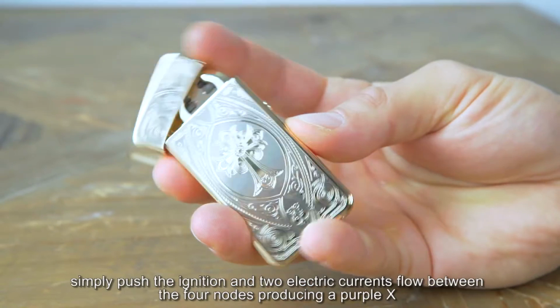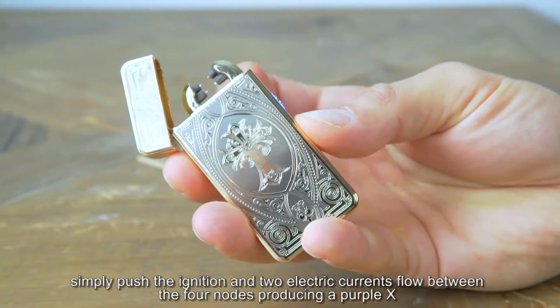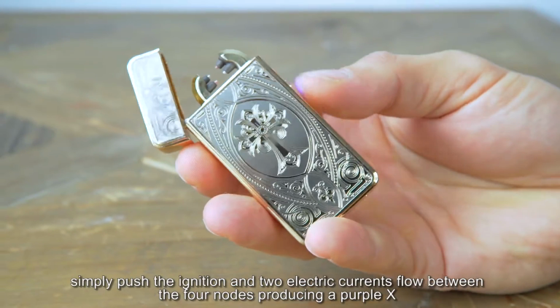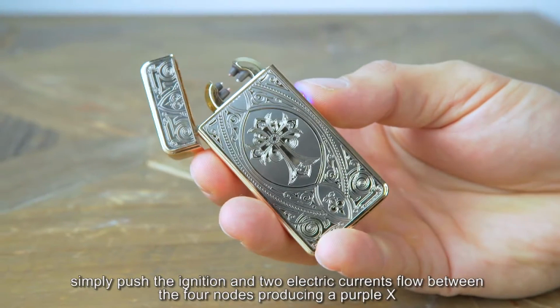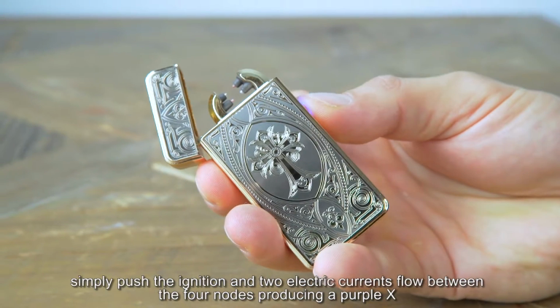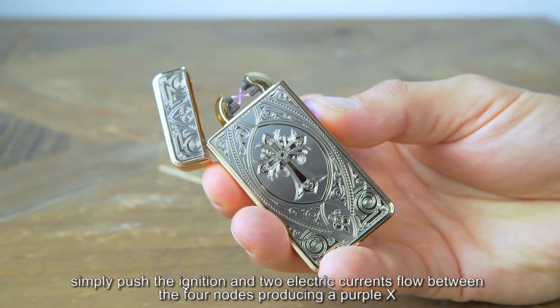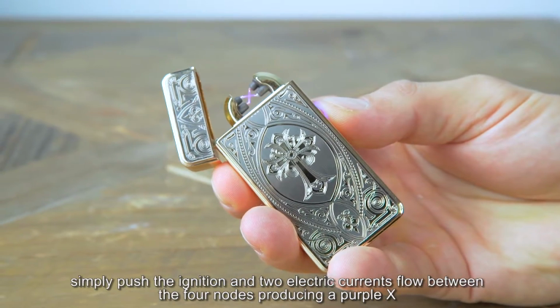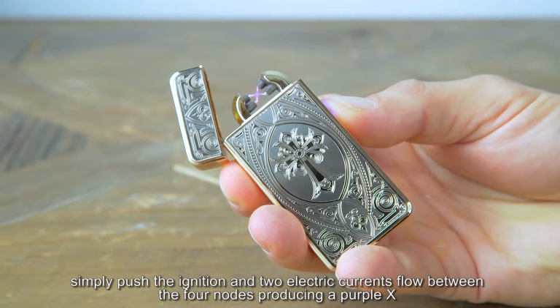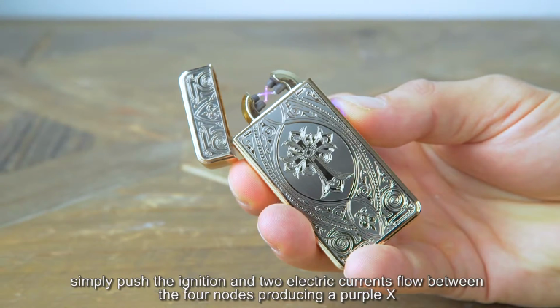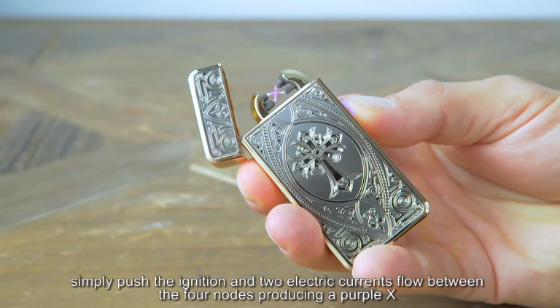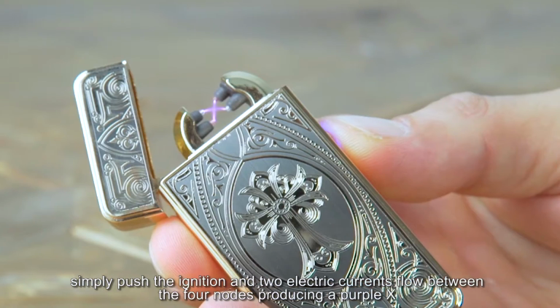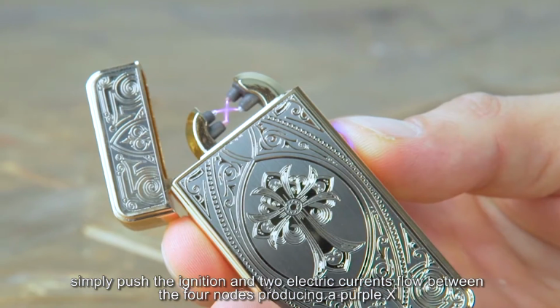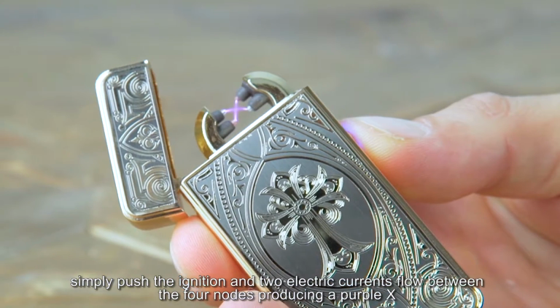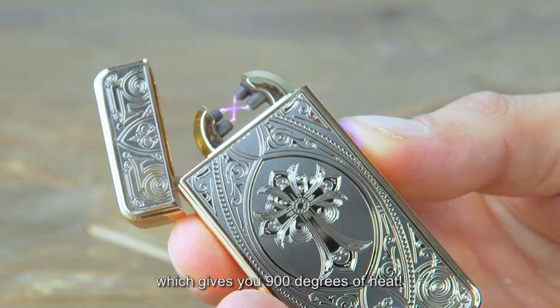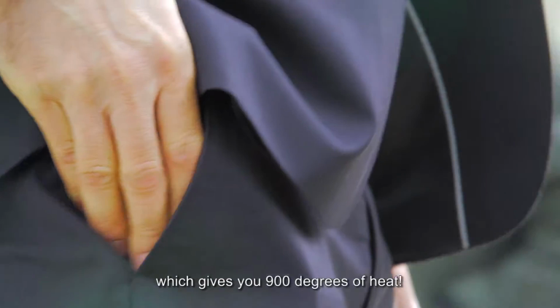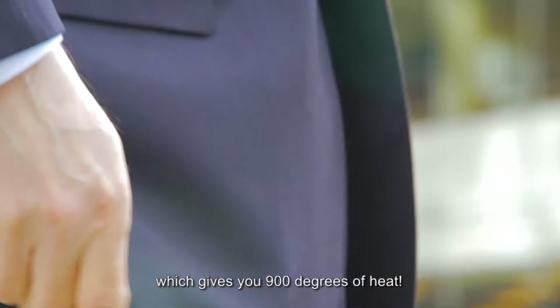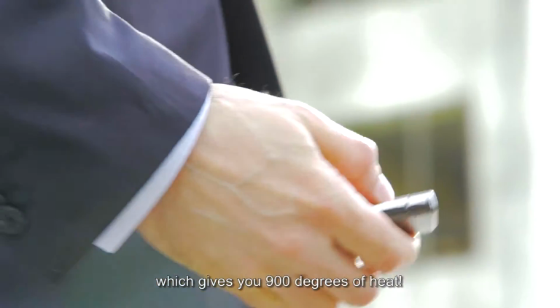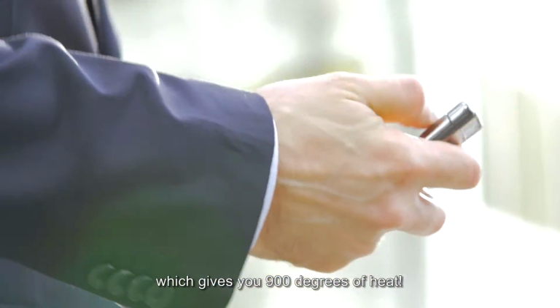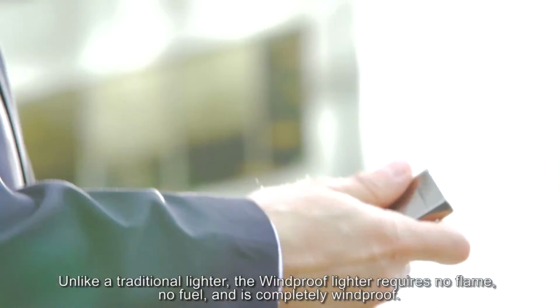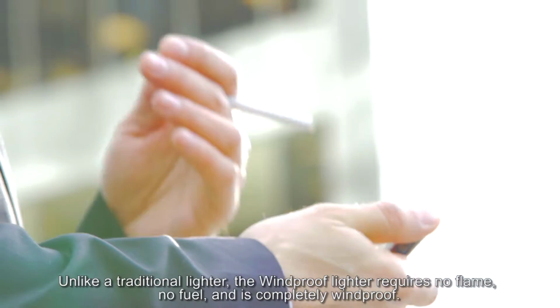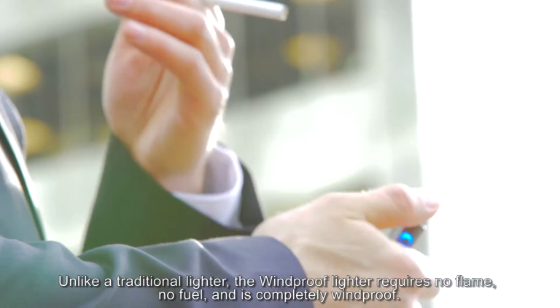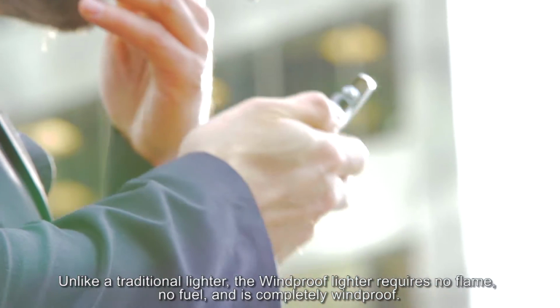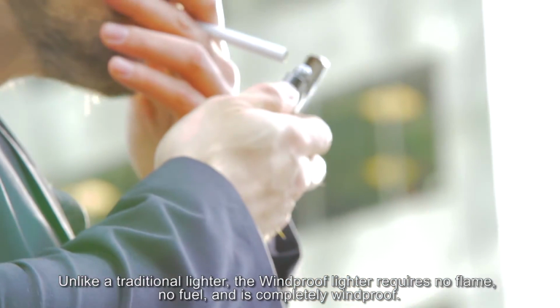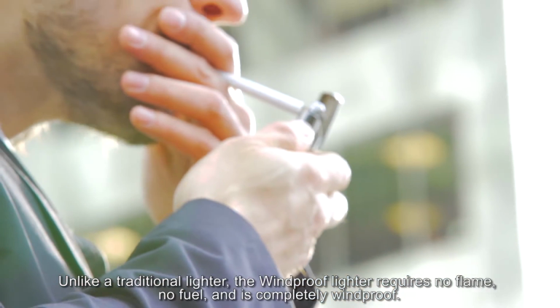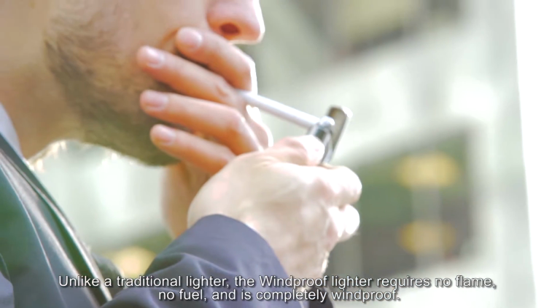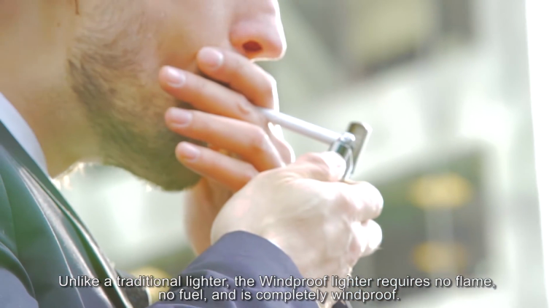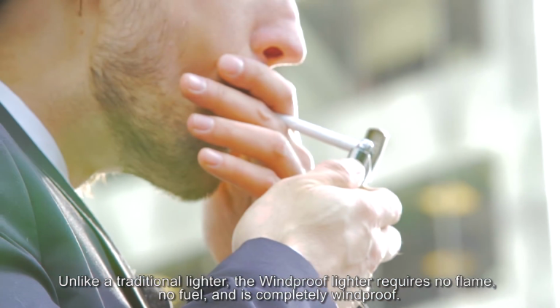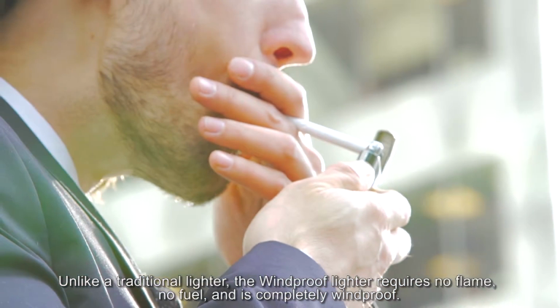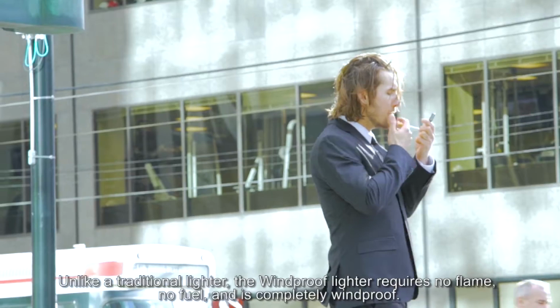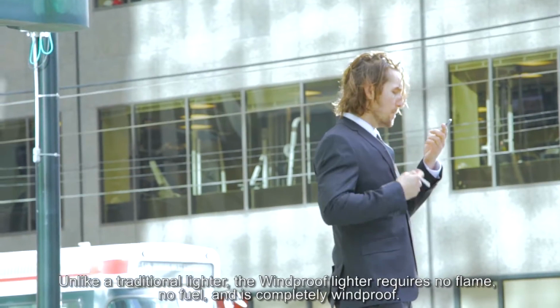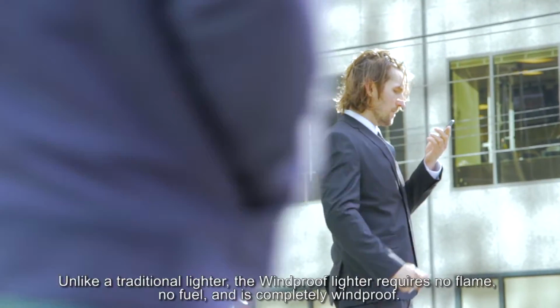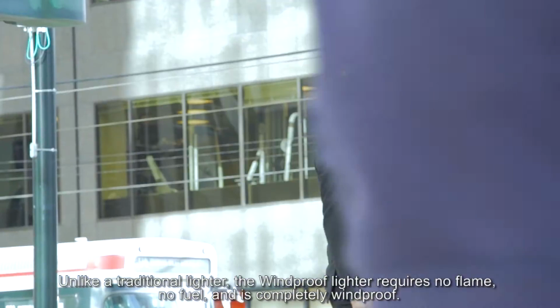Simply push the ignition and two electric currents flow between the four nodes, producing a purple X which gives you 900 degrees of heat. Unlike a traditional lighter, the windproof lighter requires no flame, no fuel, and is completely windproof.